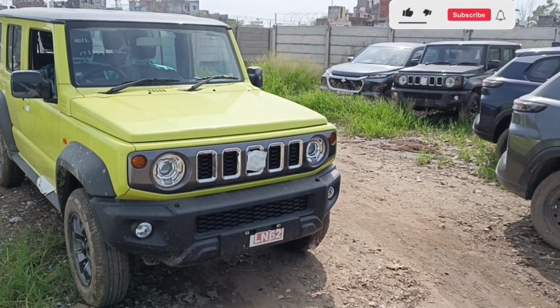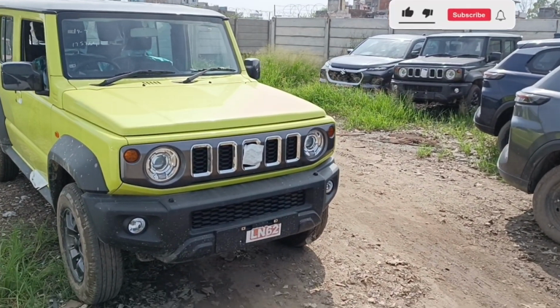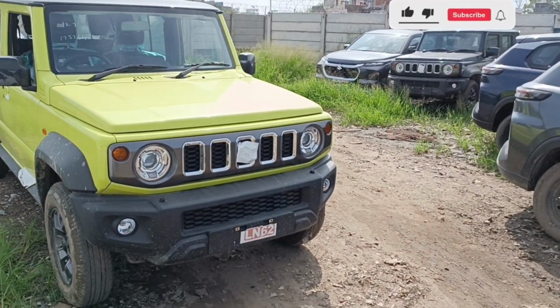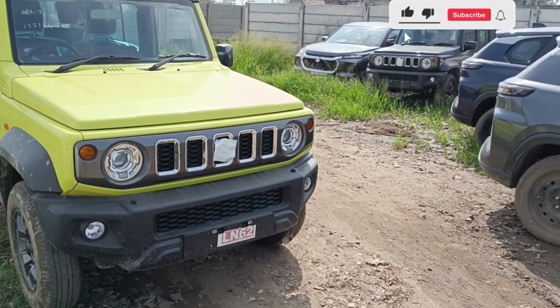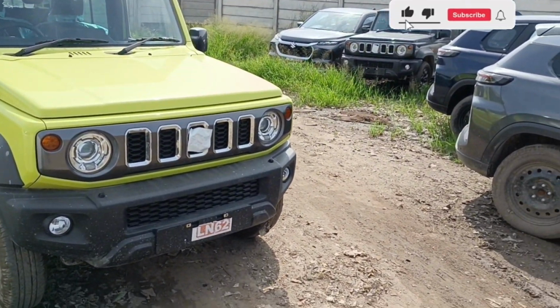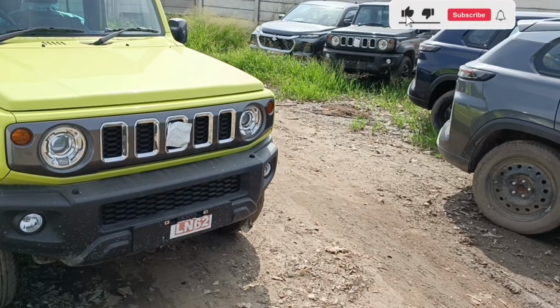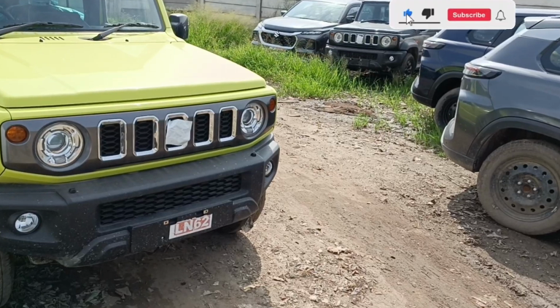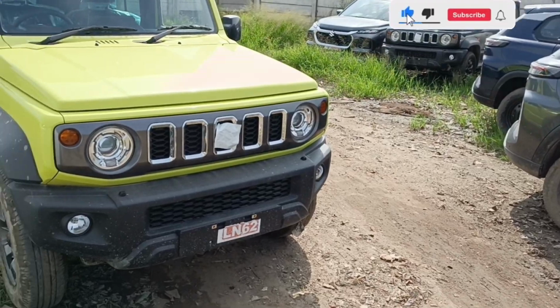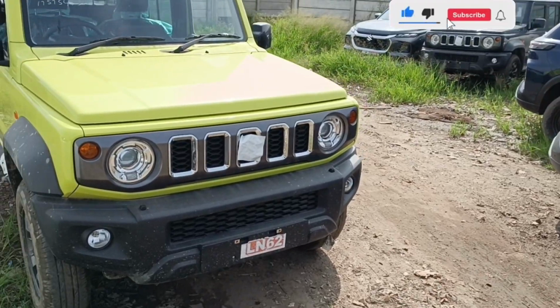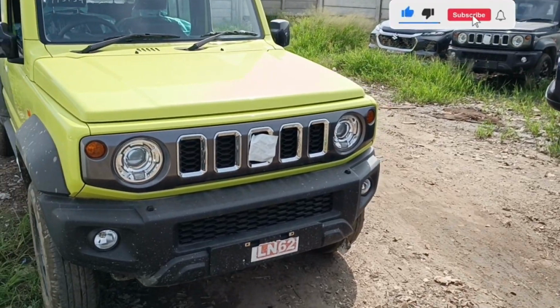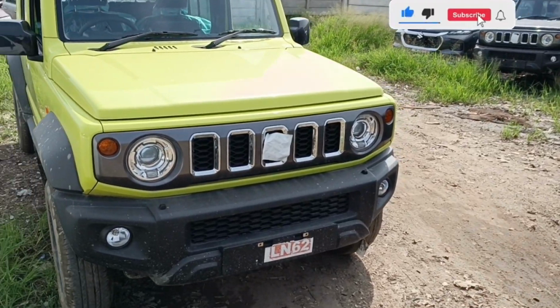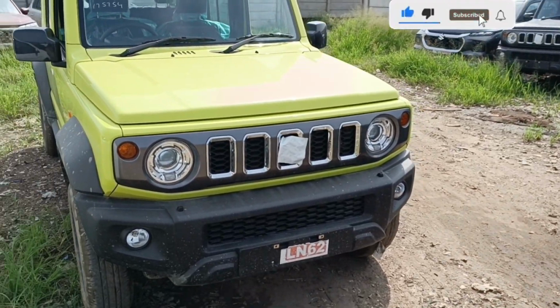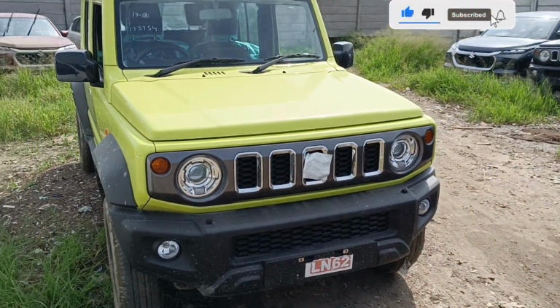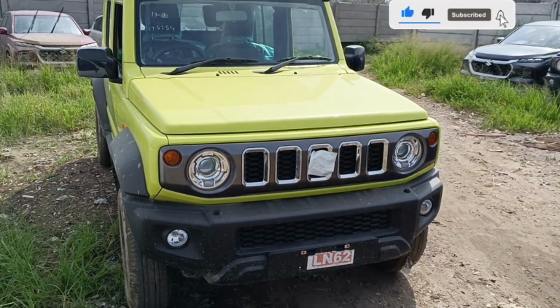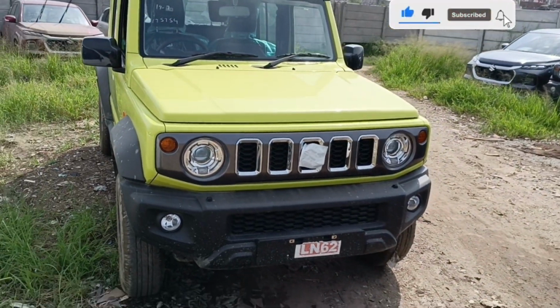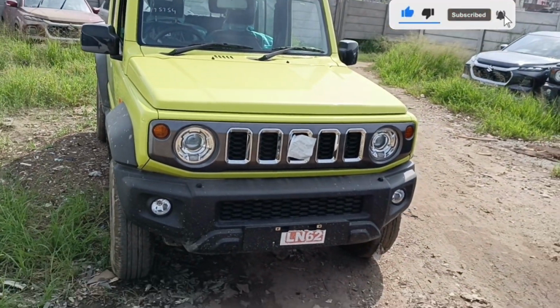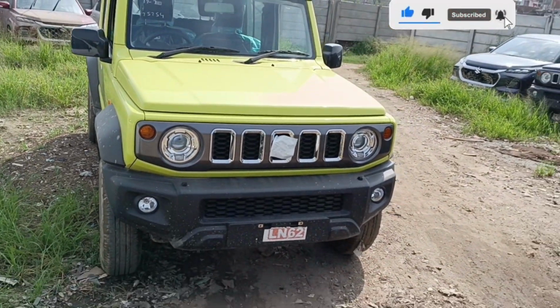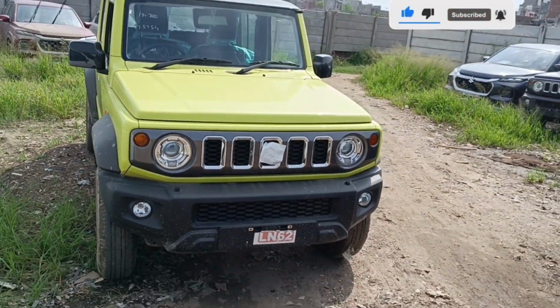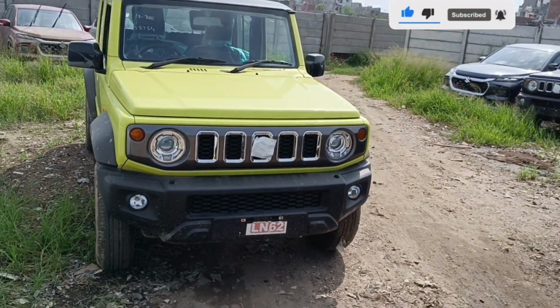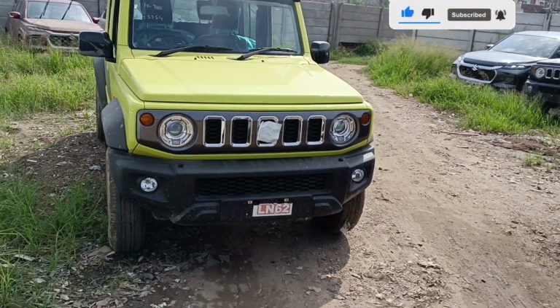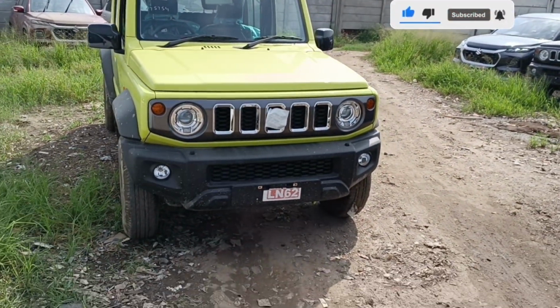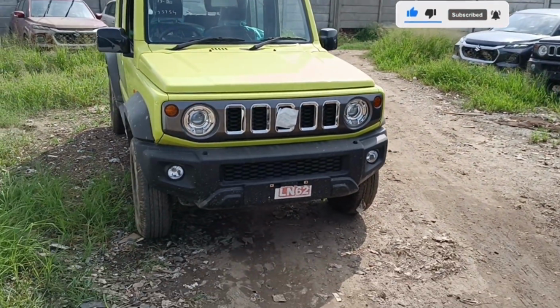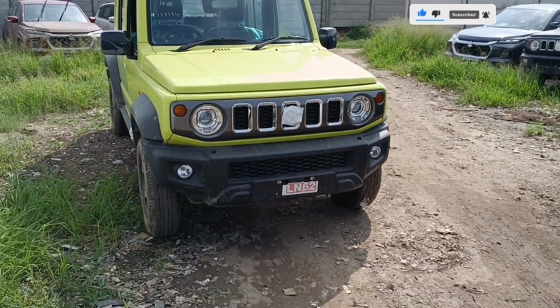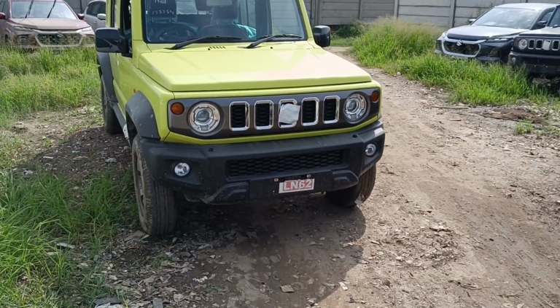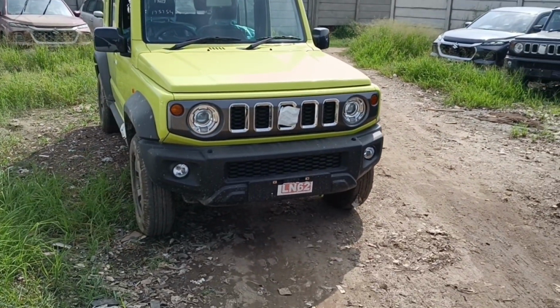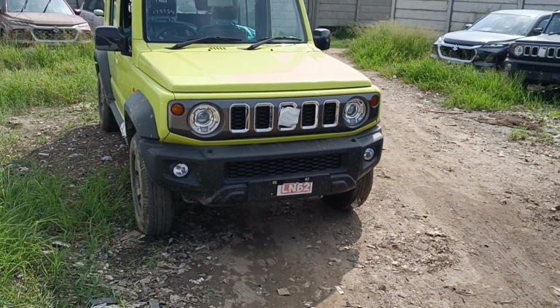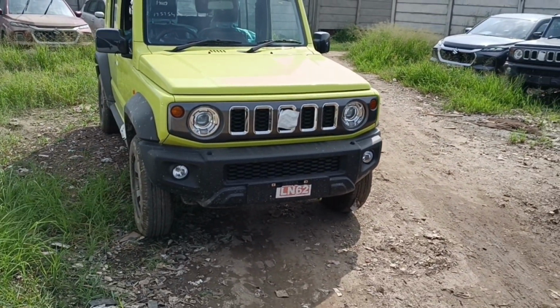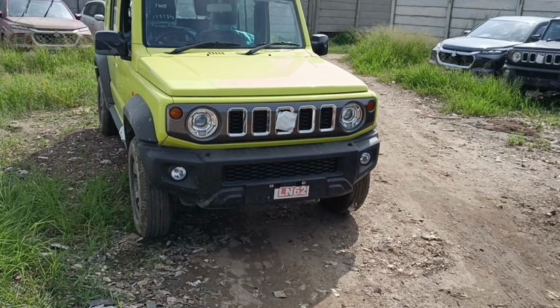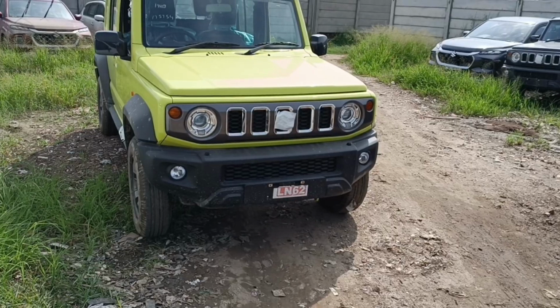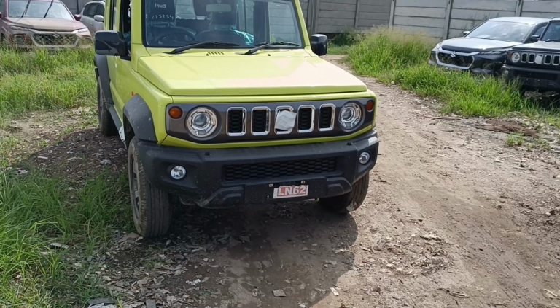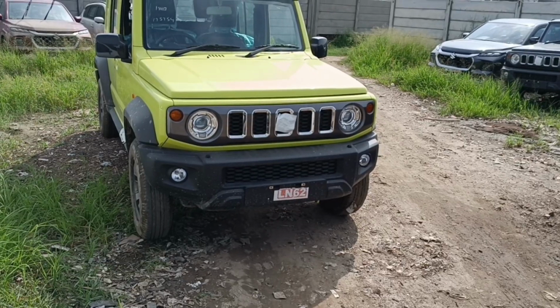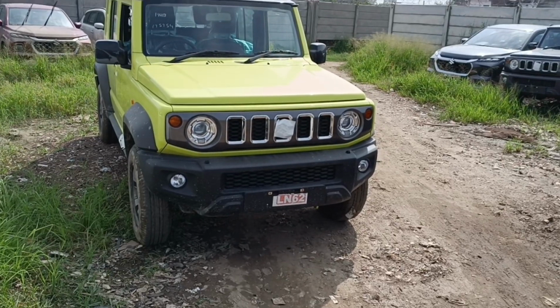Let's talk about this engine. The power inside — you can get 103 bhp. The torque is 134 Nm.